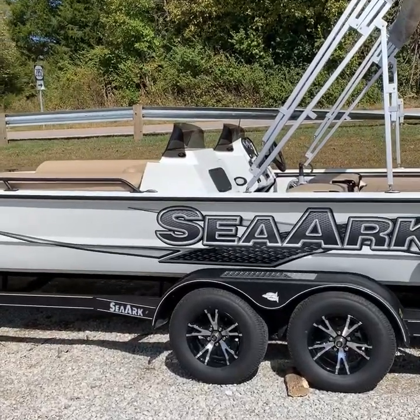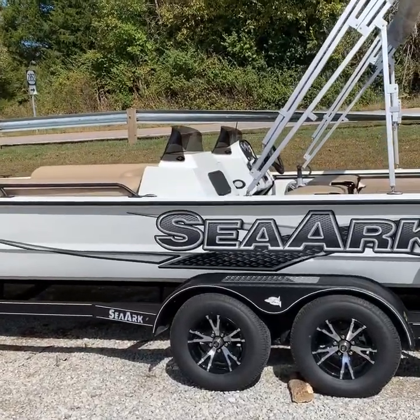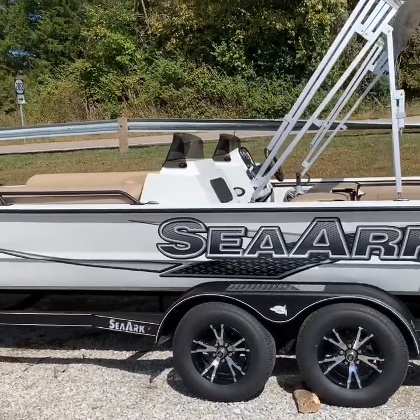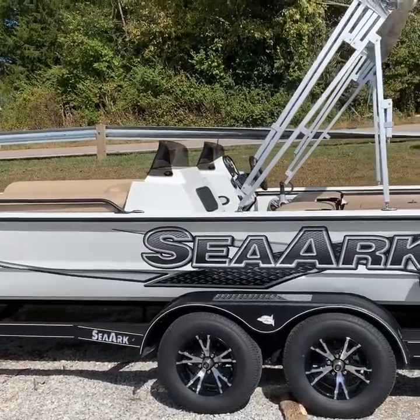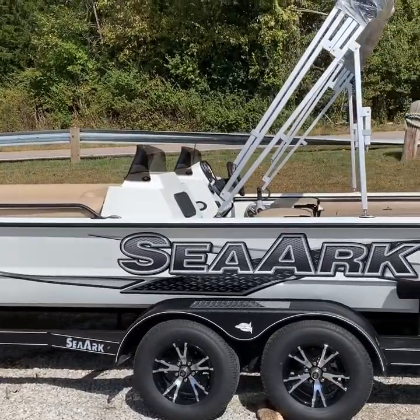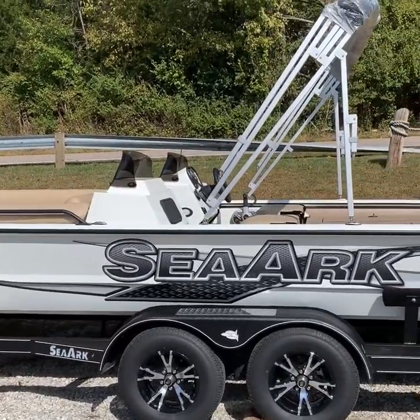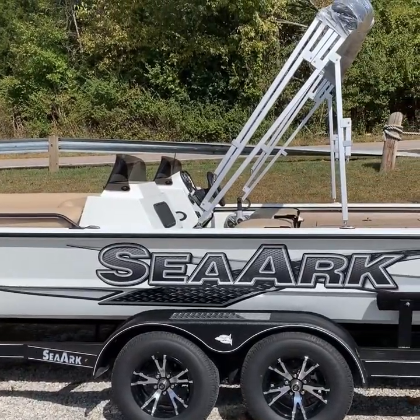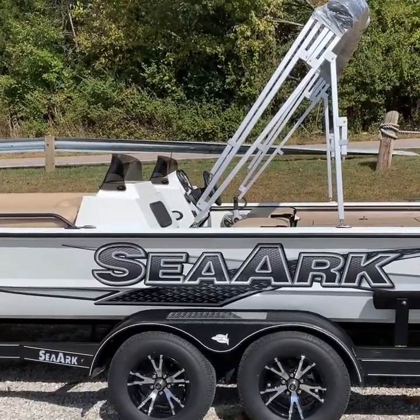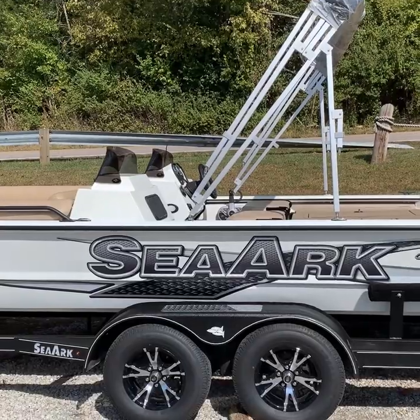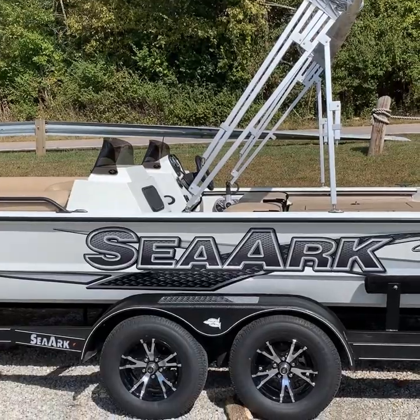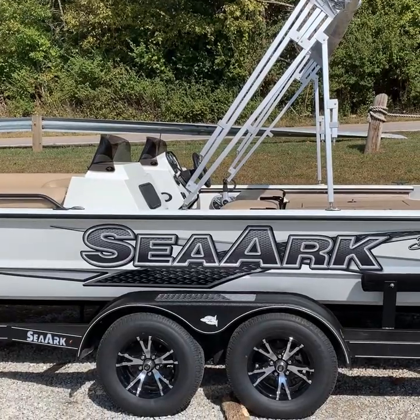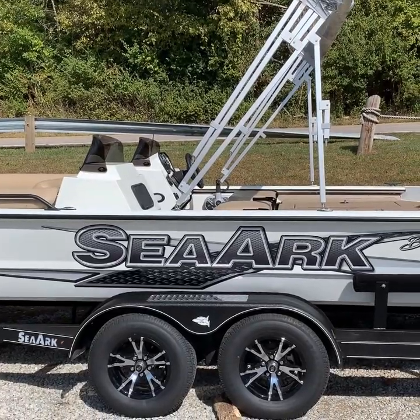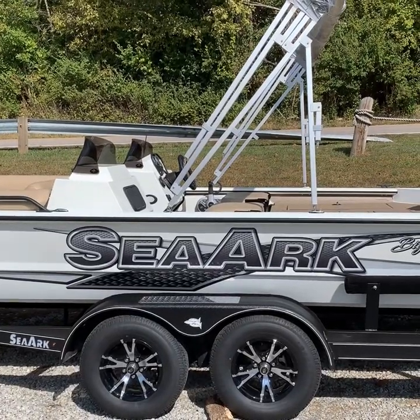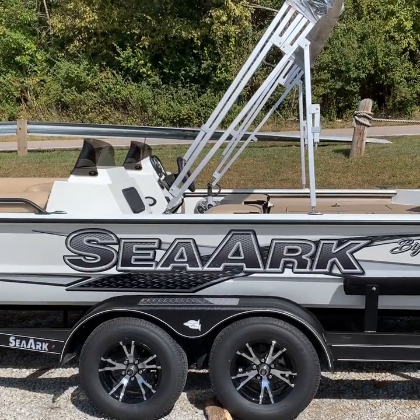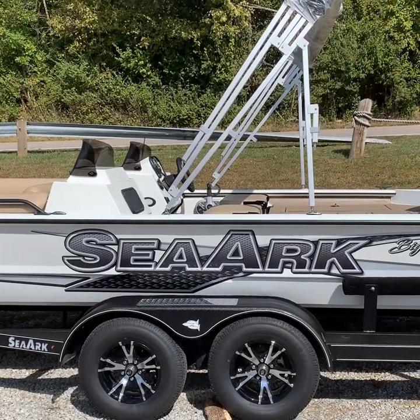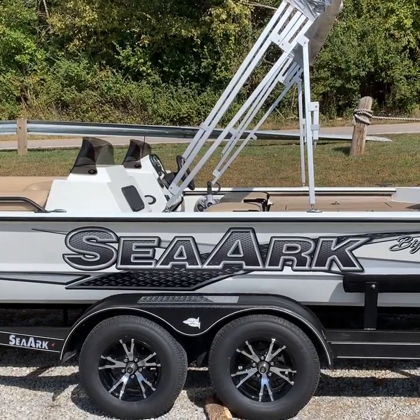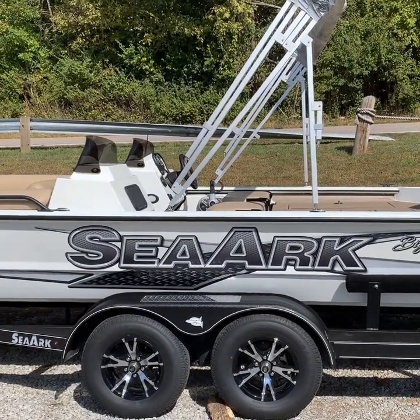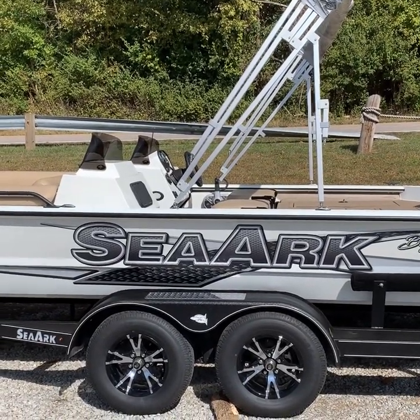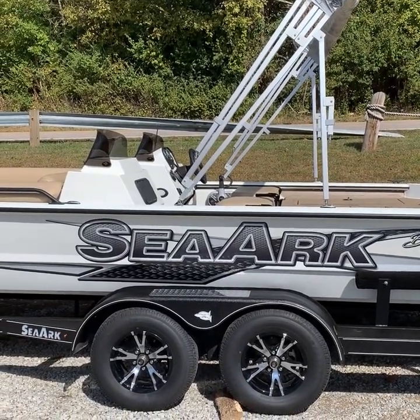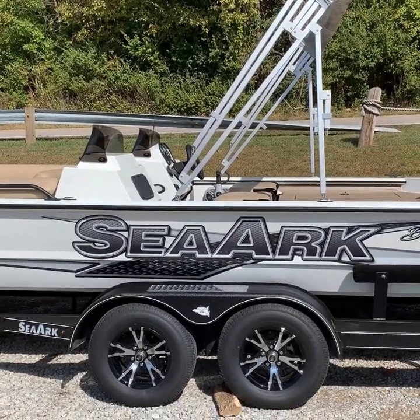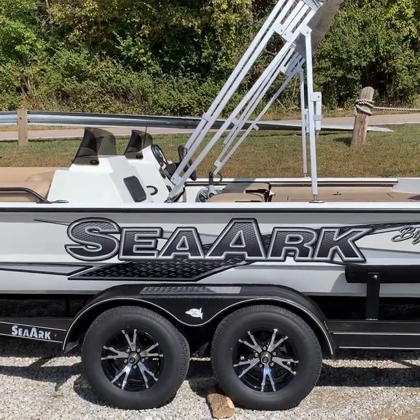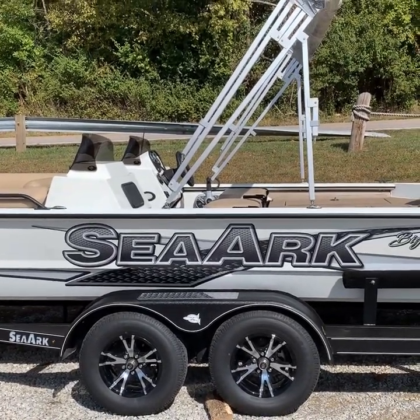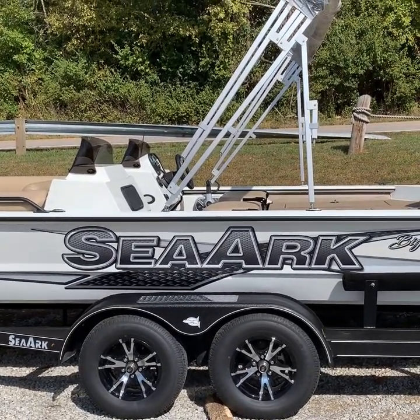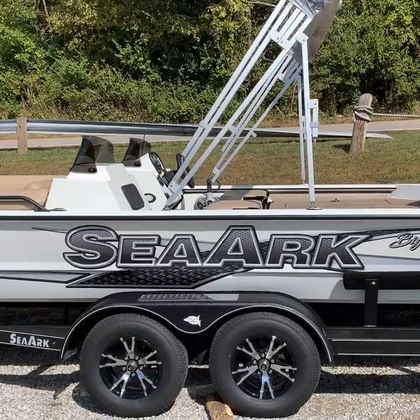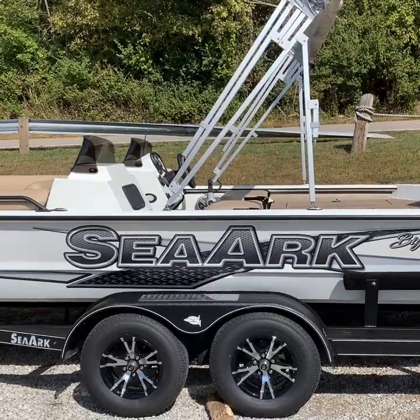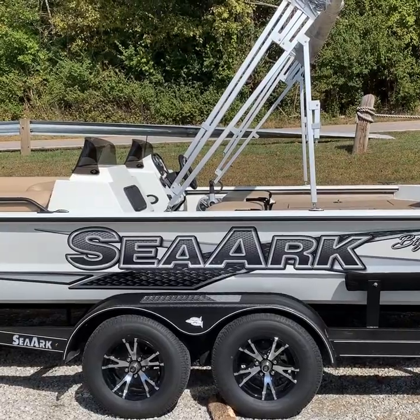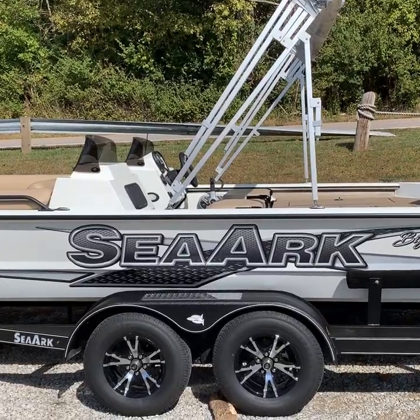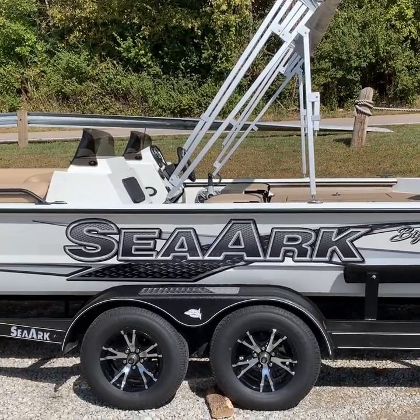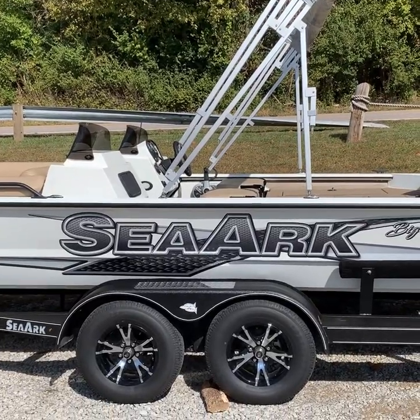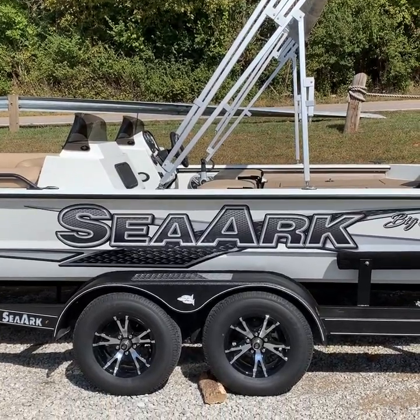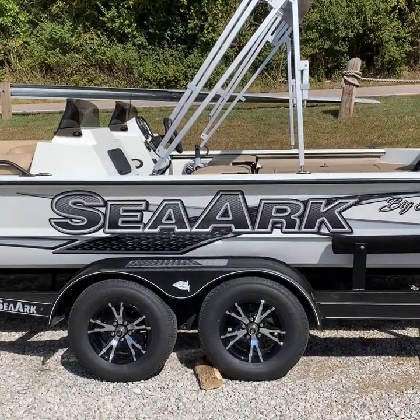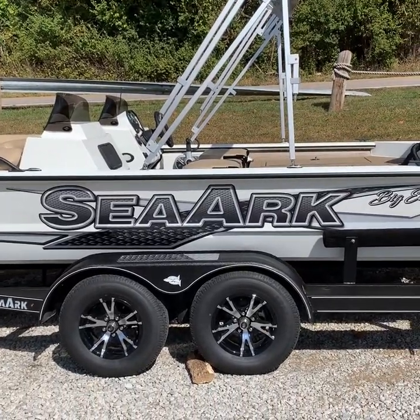We've got hydraulic steering and a tilt helm on this boat, livewell recirculation system, bow livewell, bimini top, Jensen stereo, and paint over gator hide.